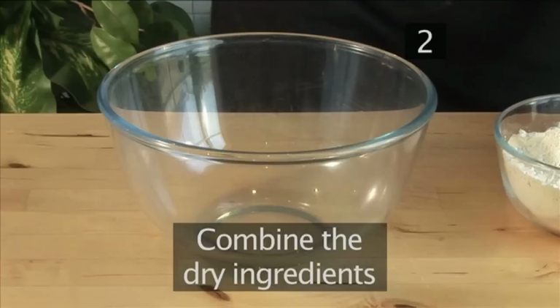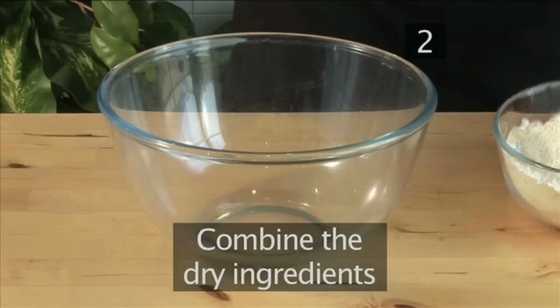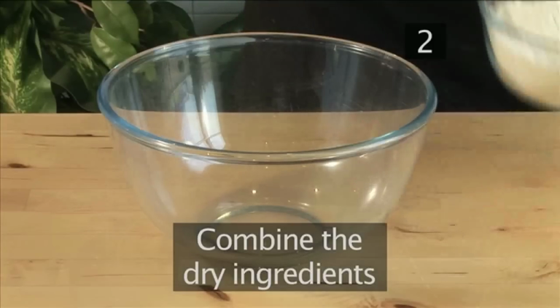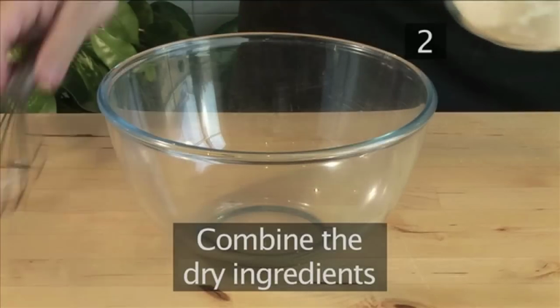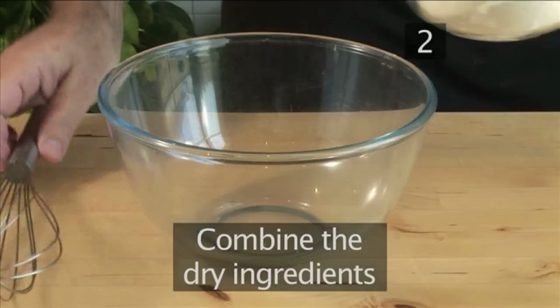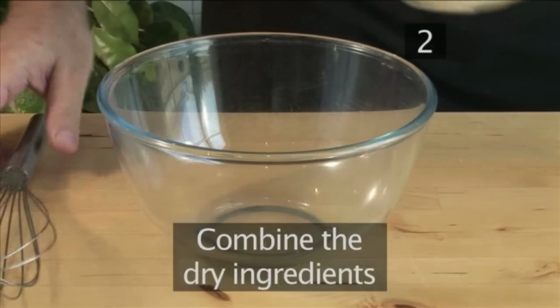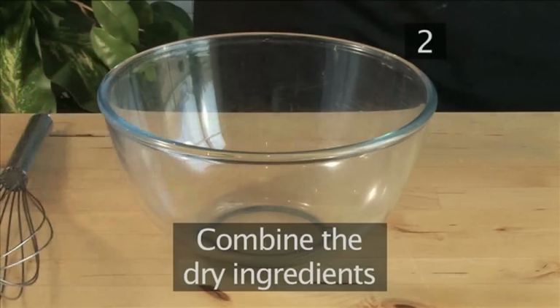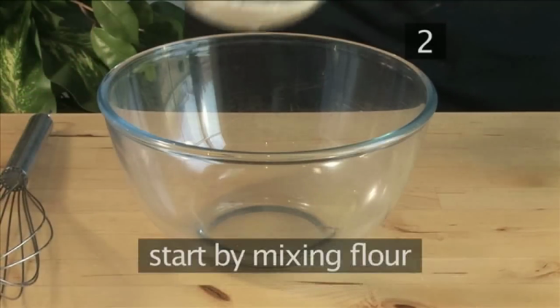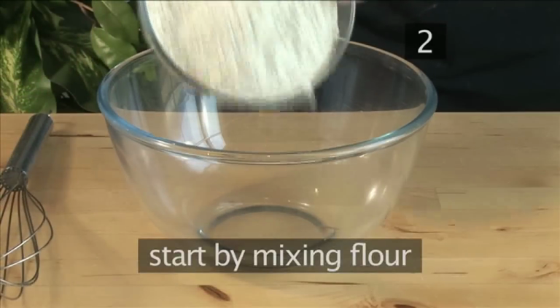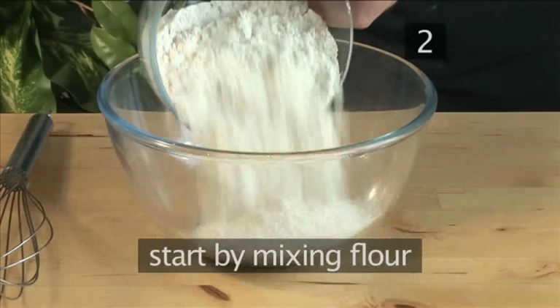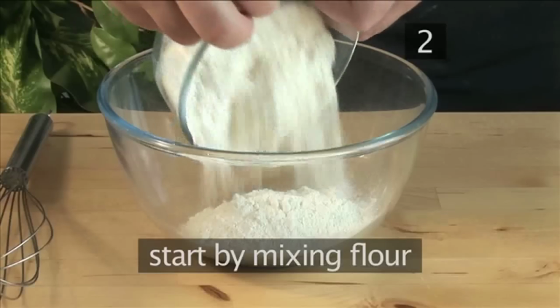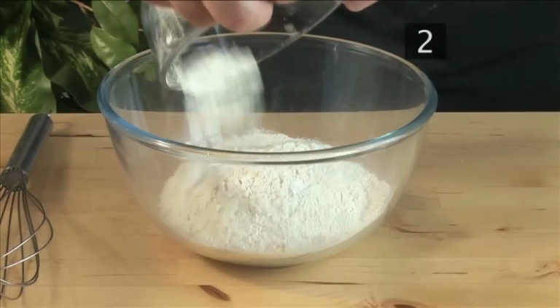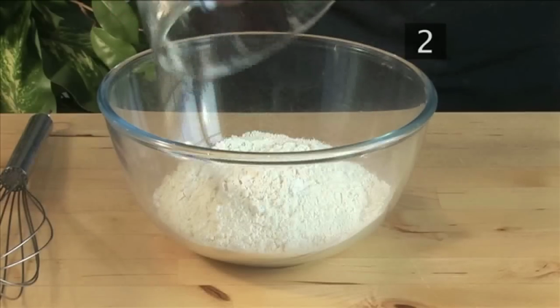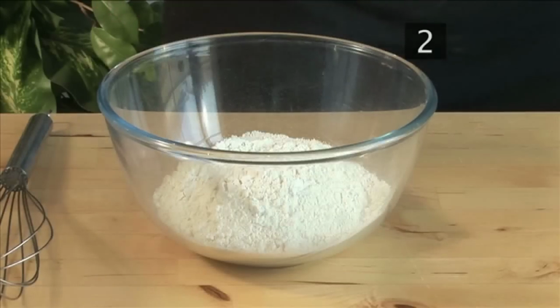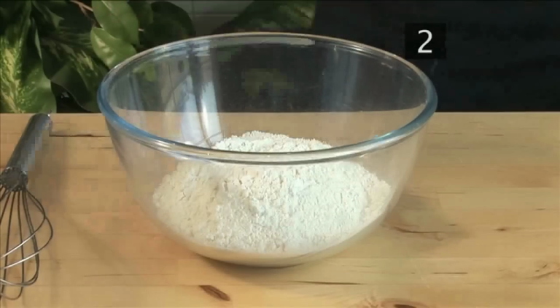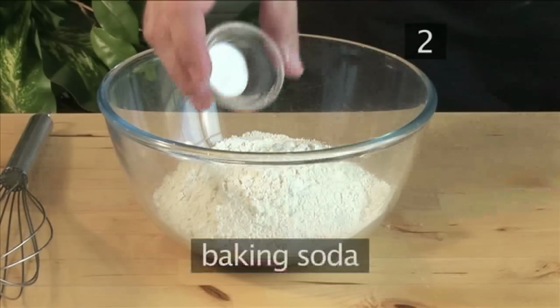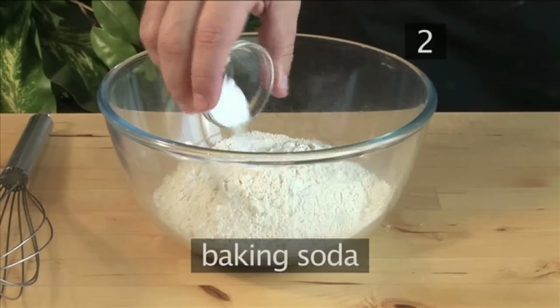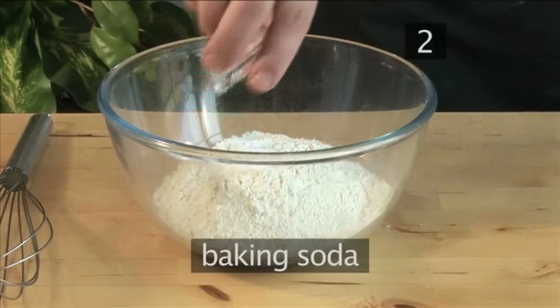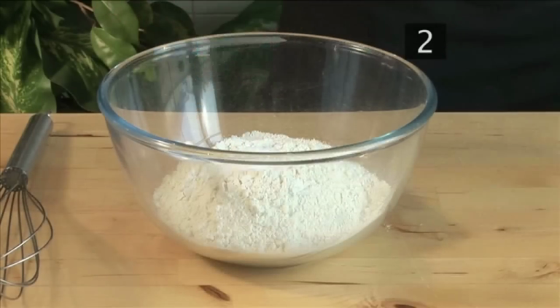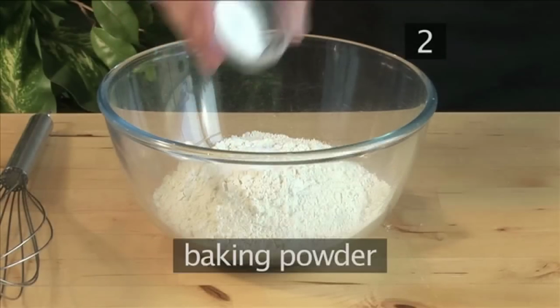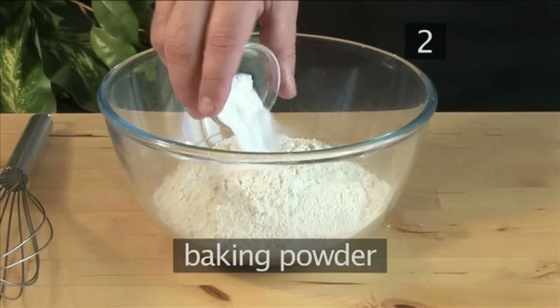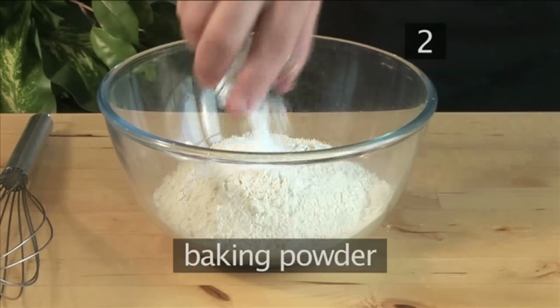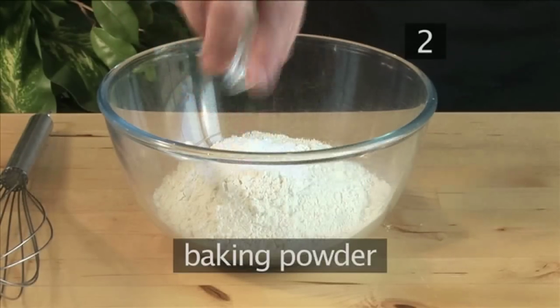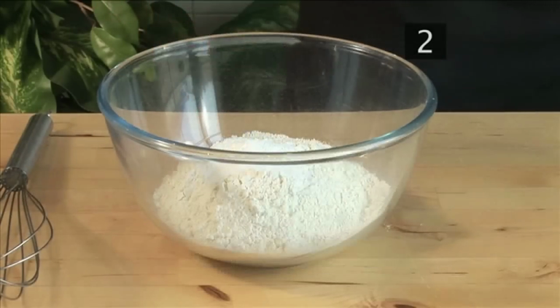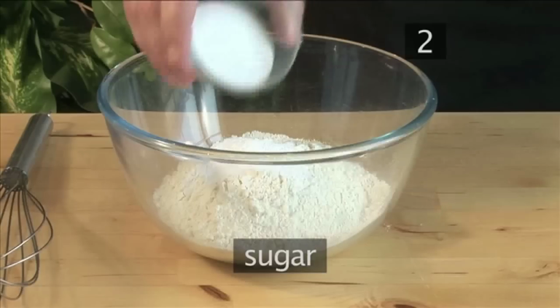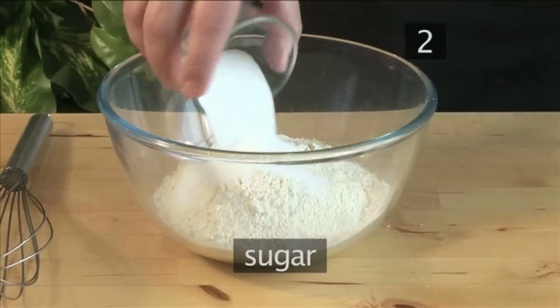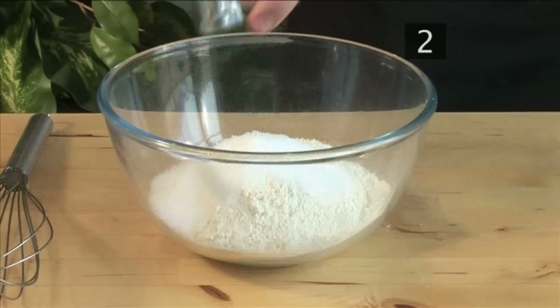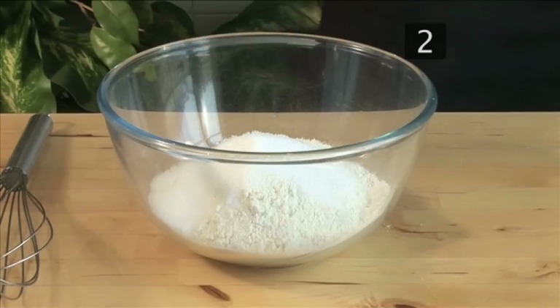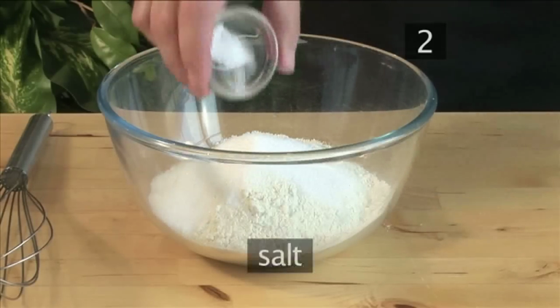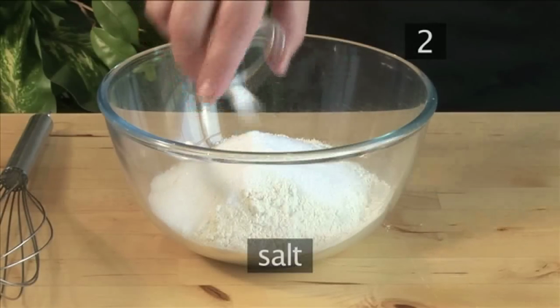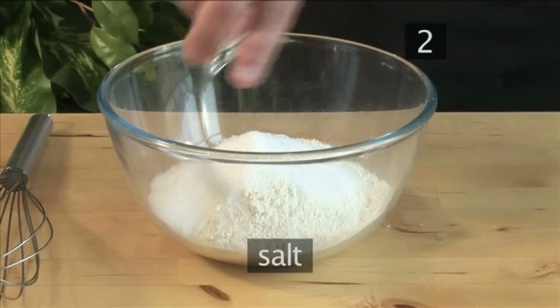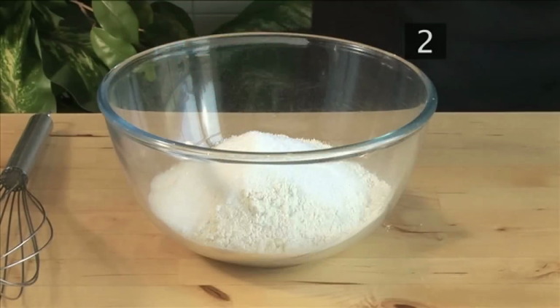Step 2: Combine the dry ingredients. Begin by mixing the flour, the baking soda, the baking powder, the sugar, and the salt together.